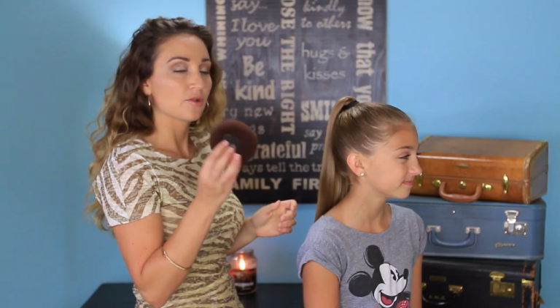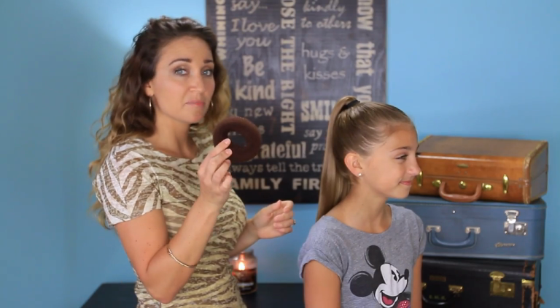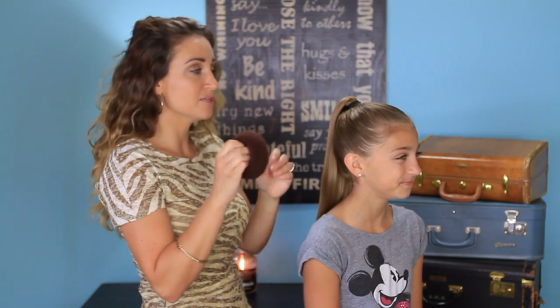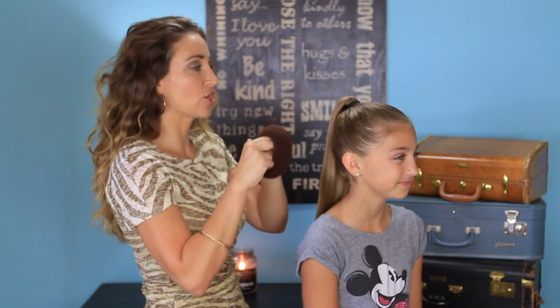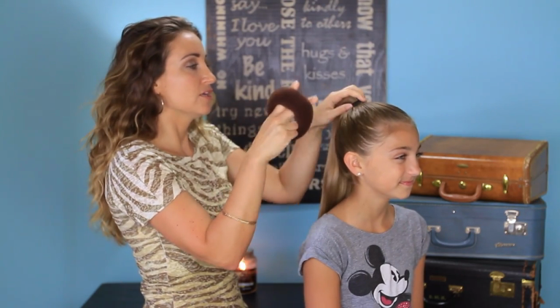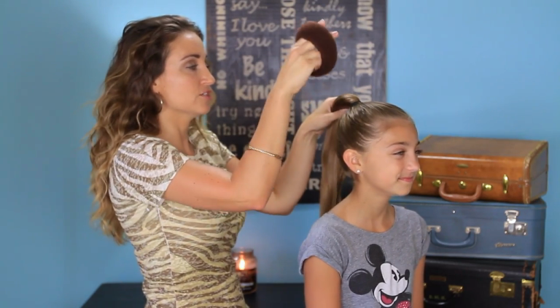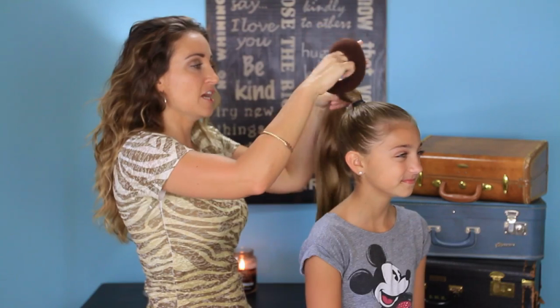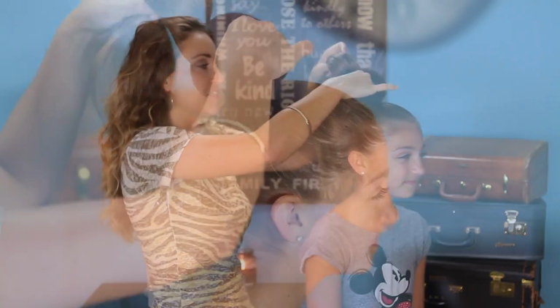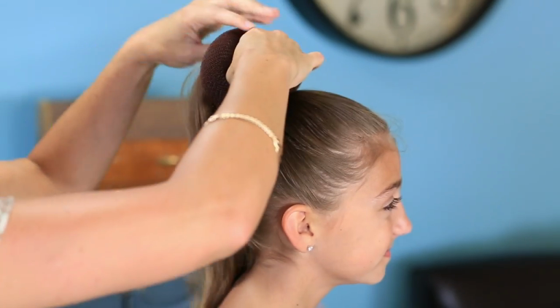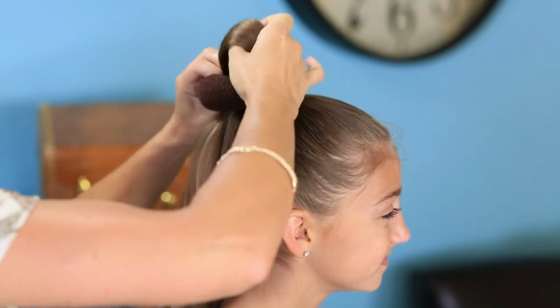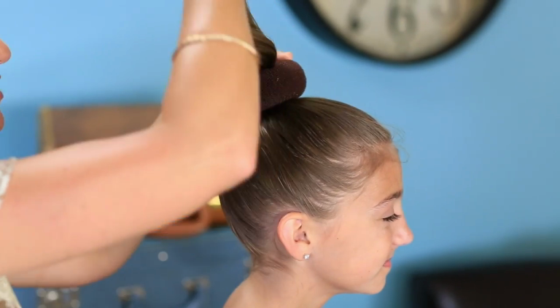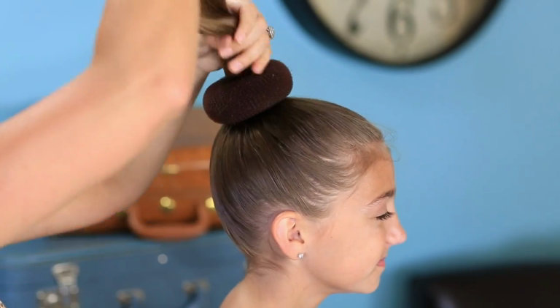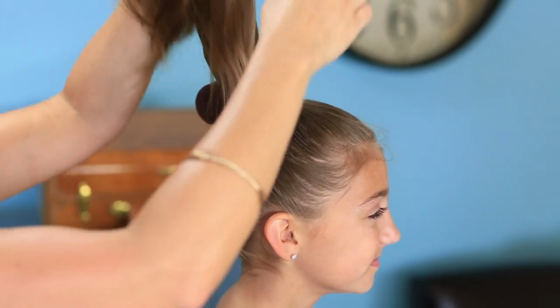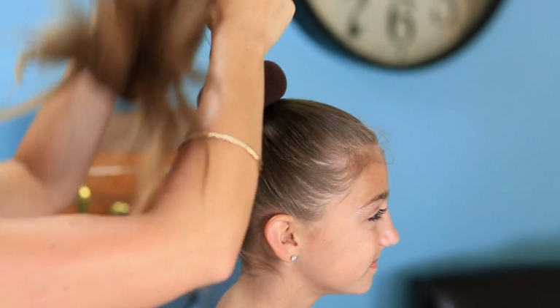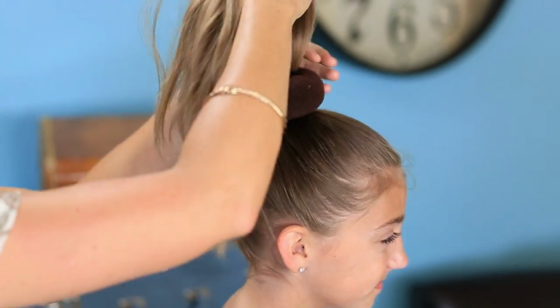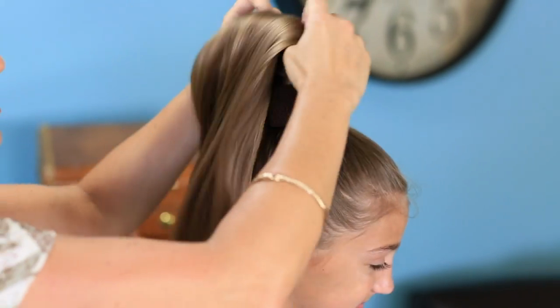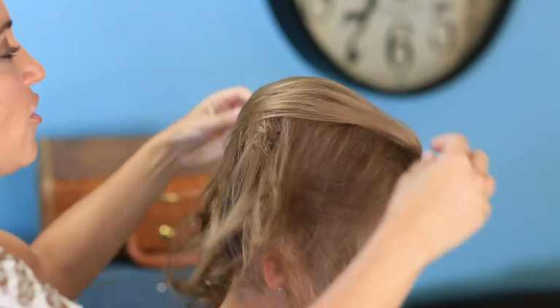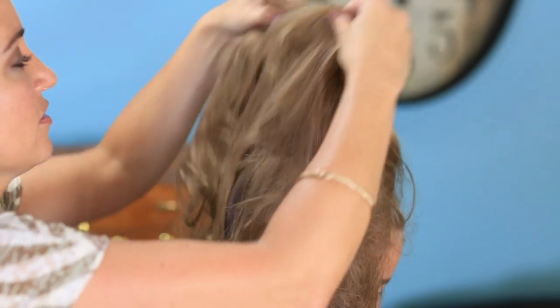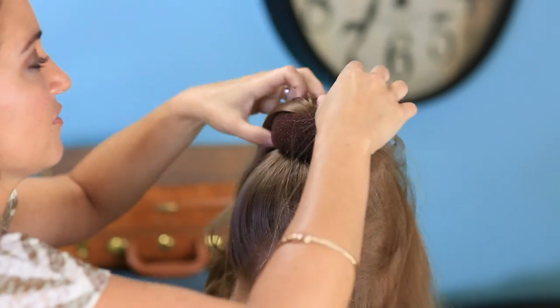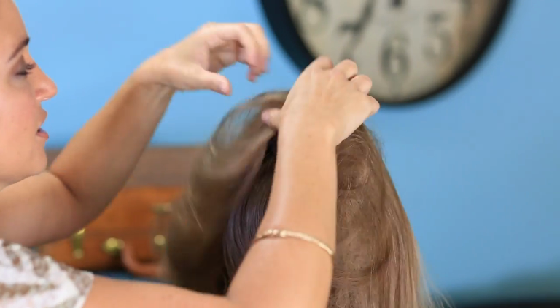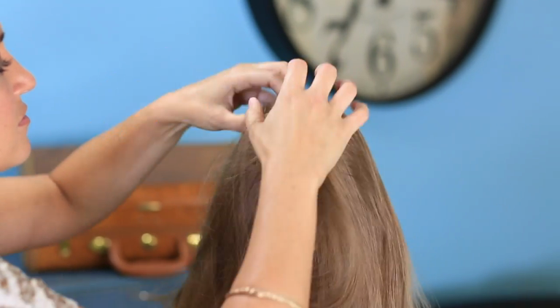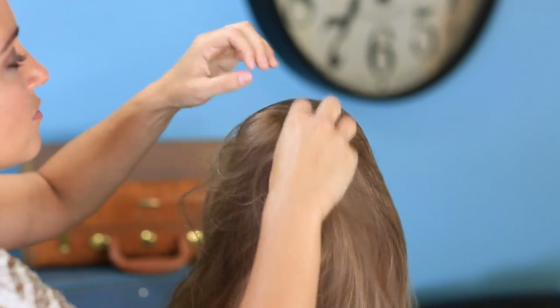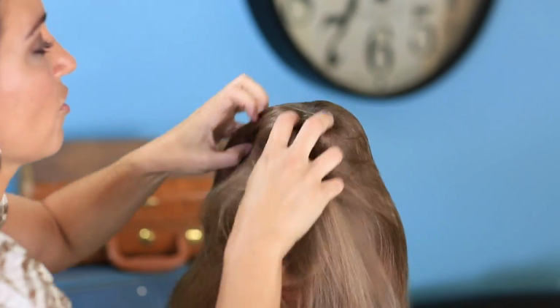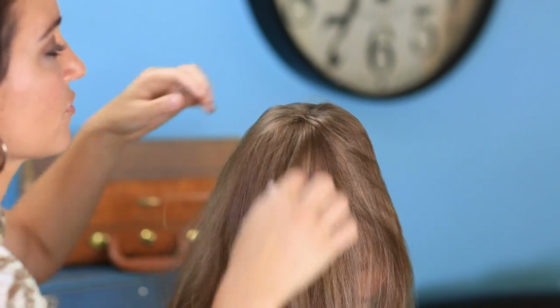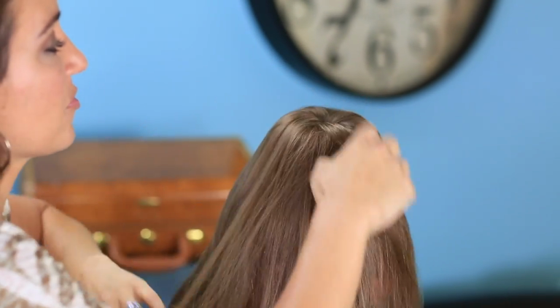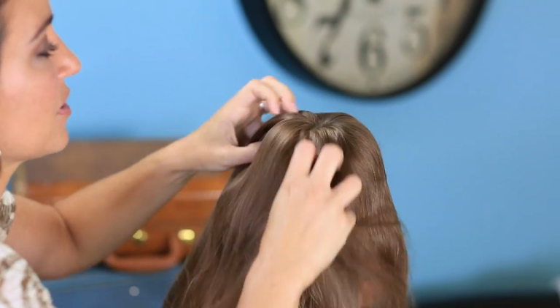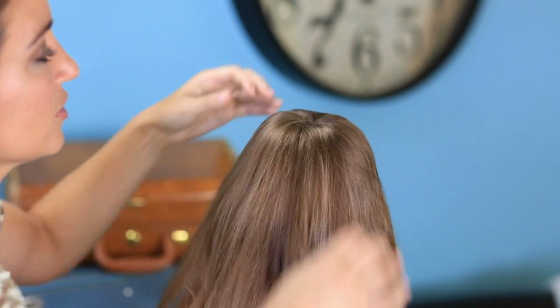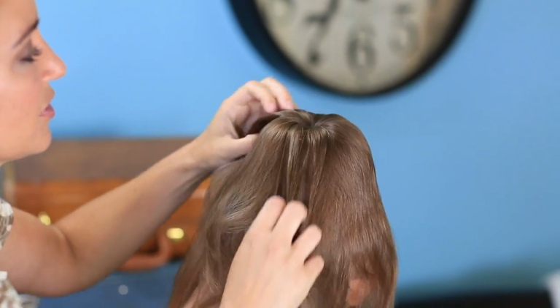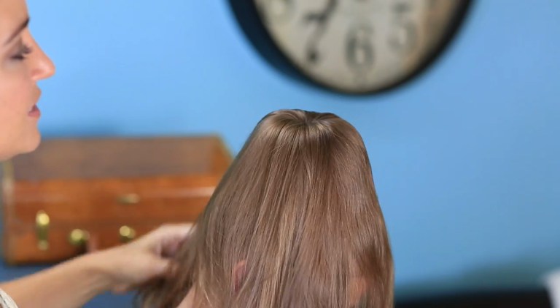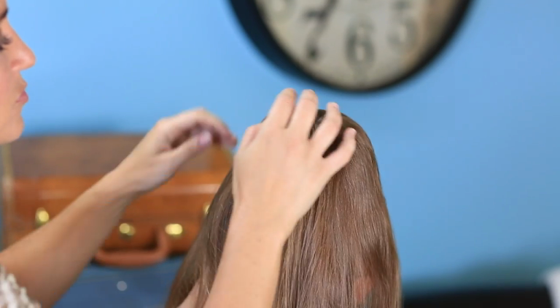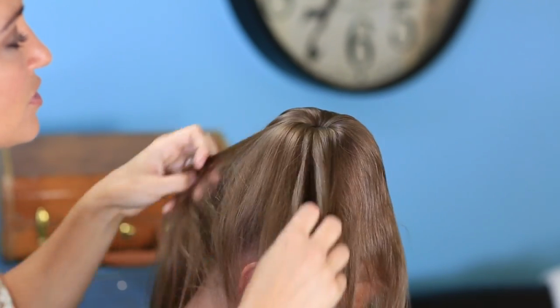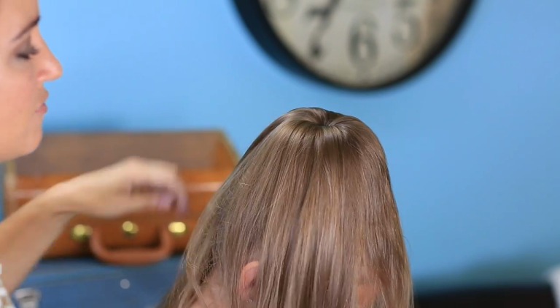I'm going to take my trusty bun maker. Now, her hair is already in a high ponytail. And I'm going to slip her hair through the bun maker and let it fall evenly all over the top of the bun maker, so we get it nice and smooth and even.